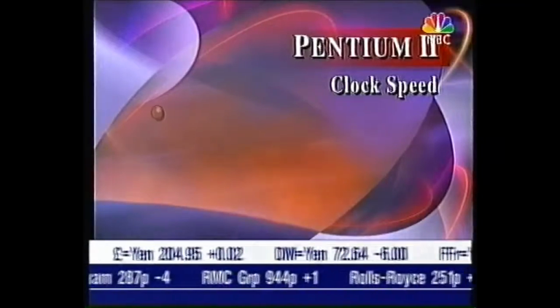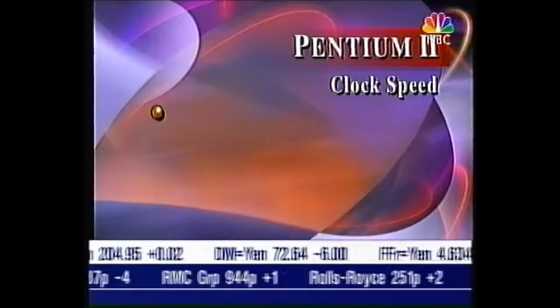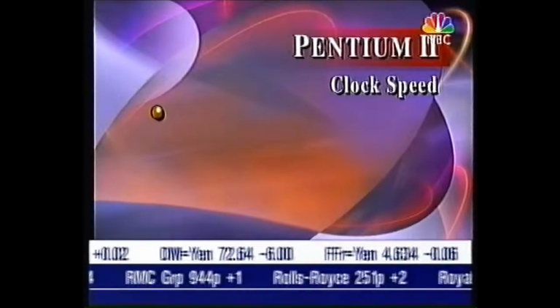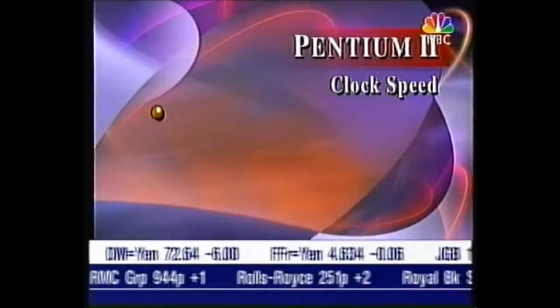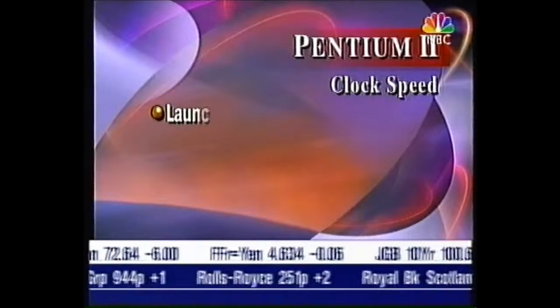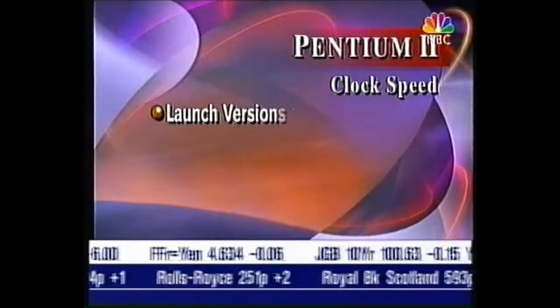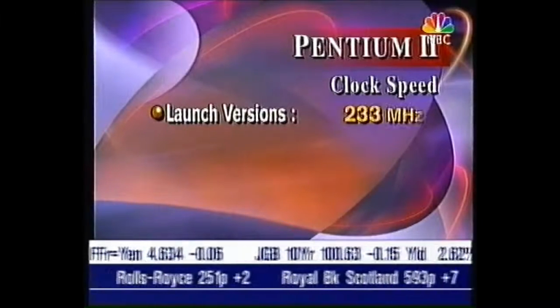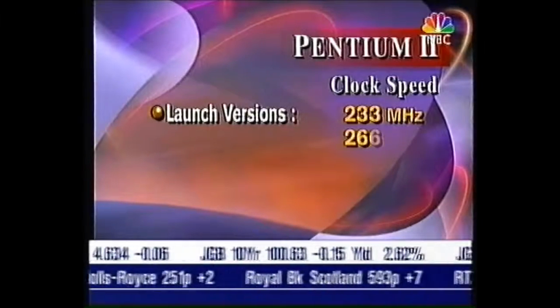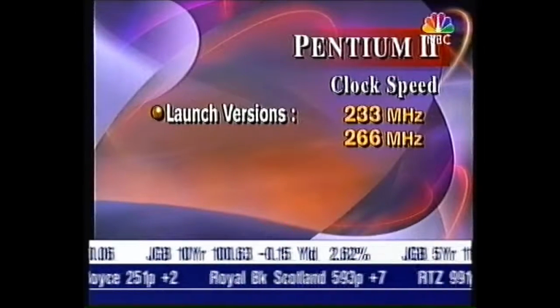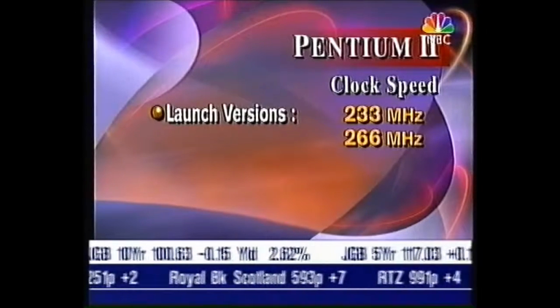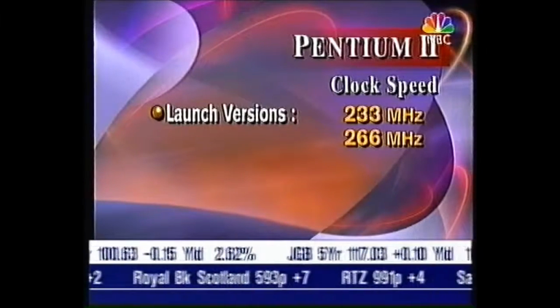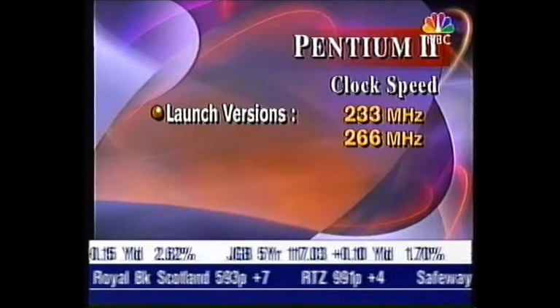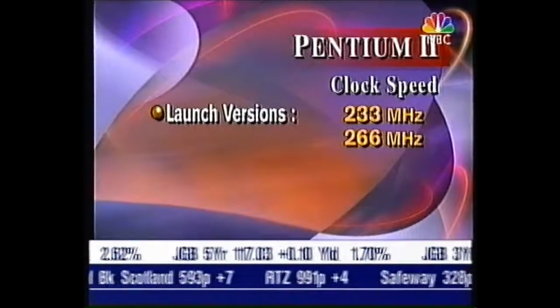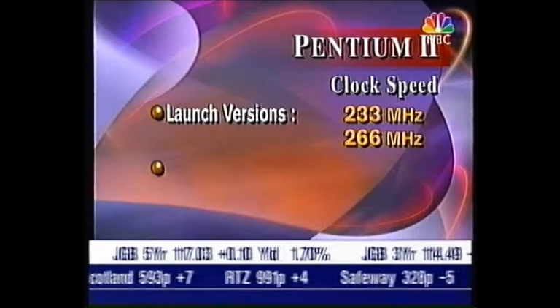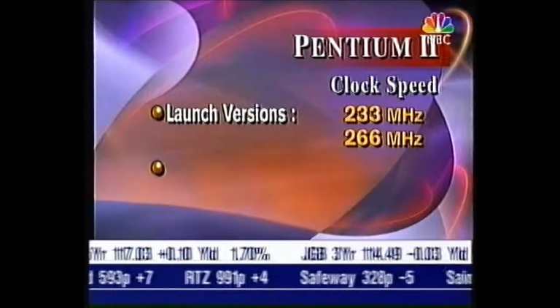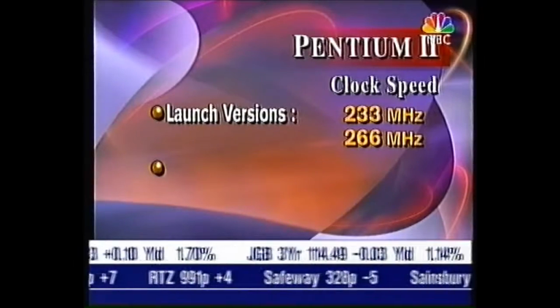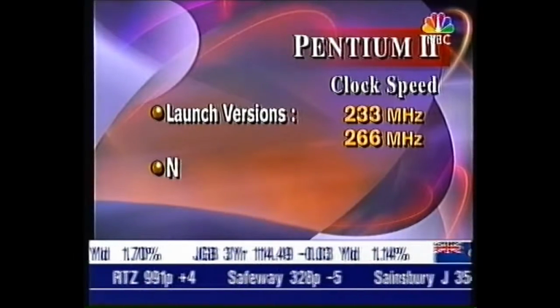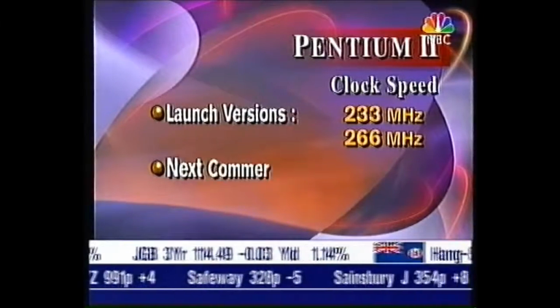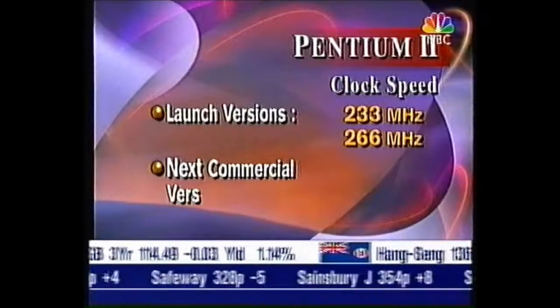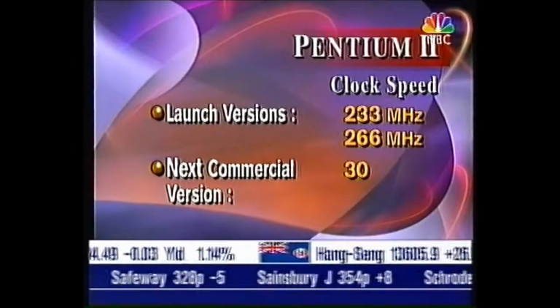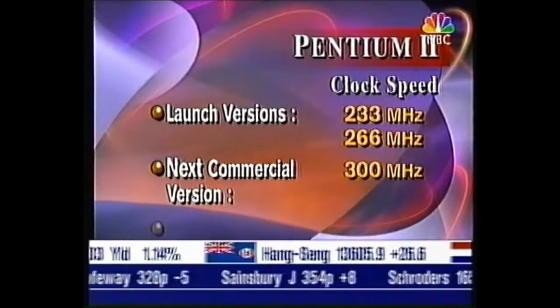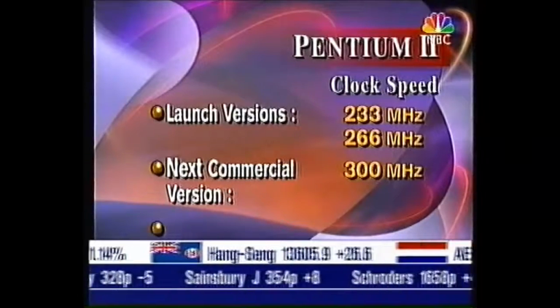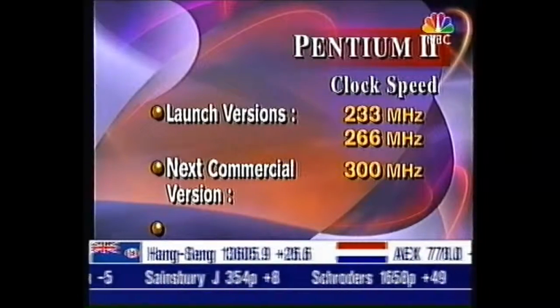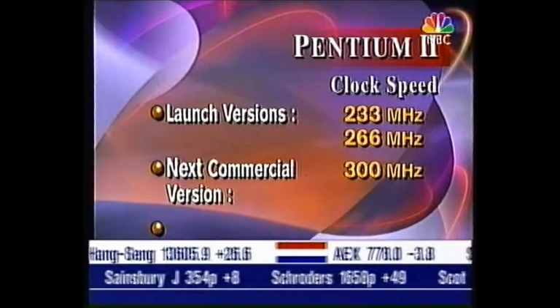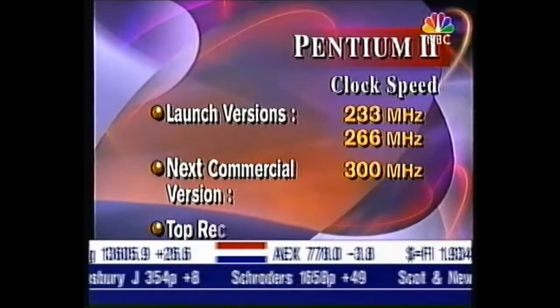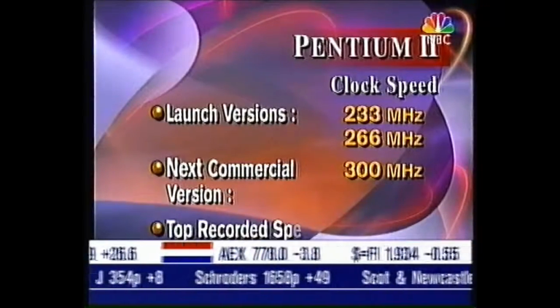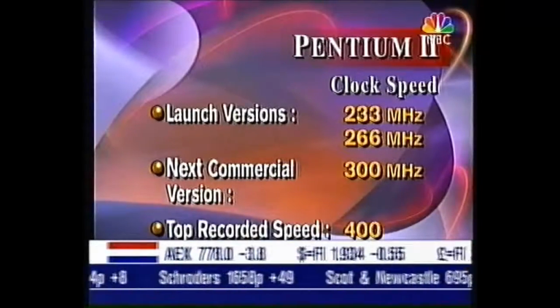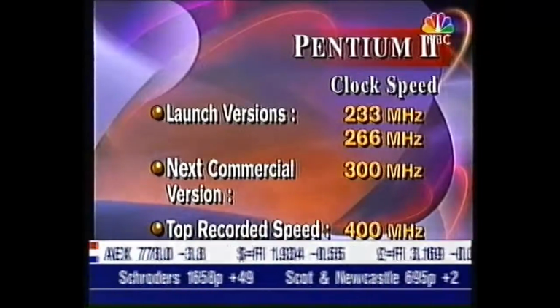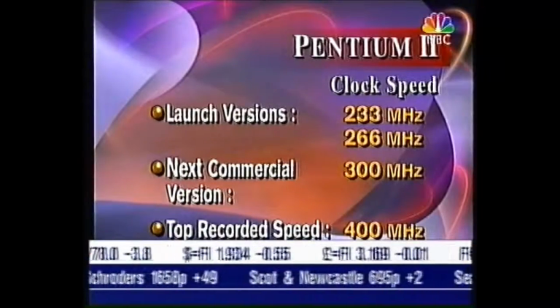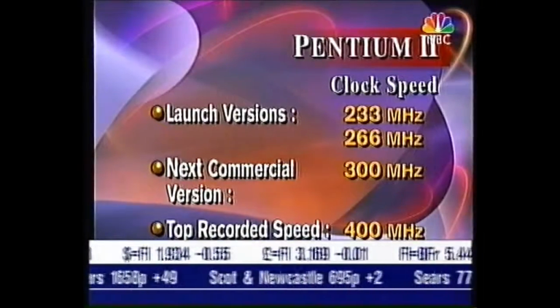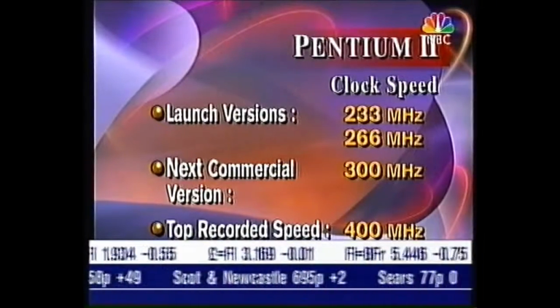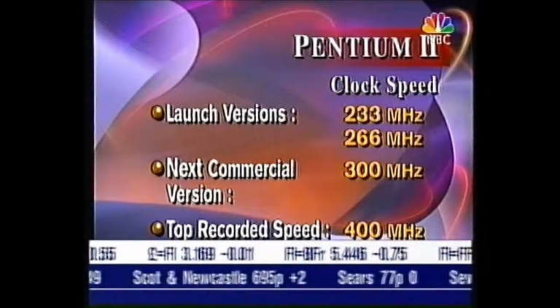Two versions are now available: 233 and 266 megahertz. The next generation will run at 300, though the product has also been demonstrated in the lab at 400 megahertz.